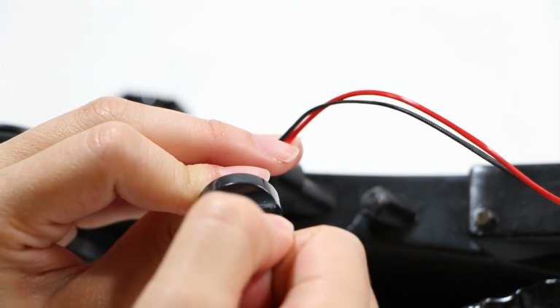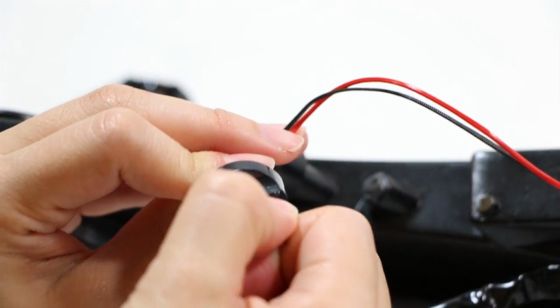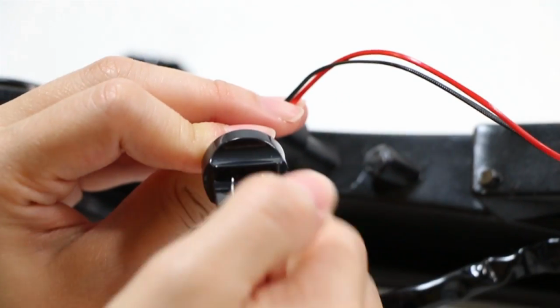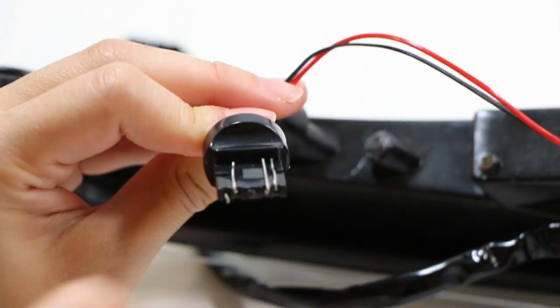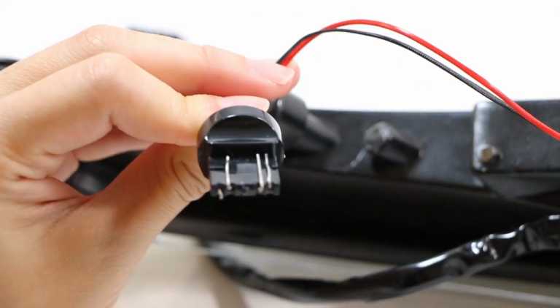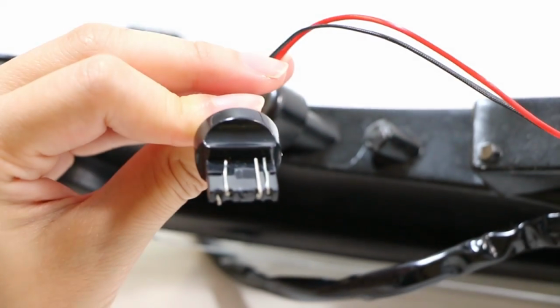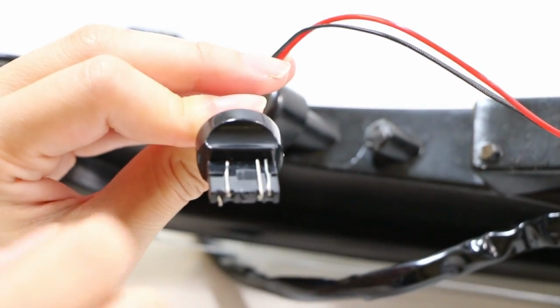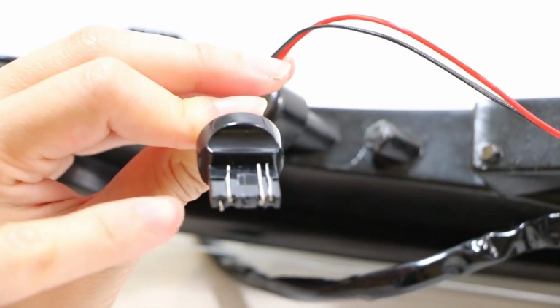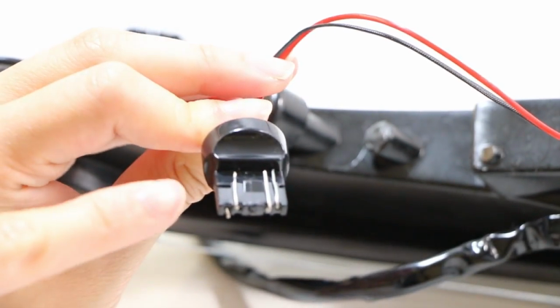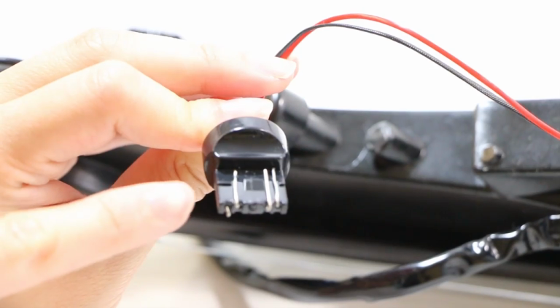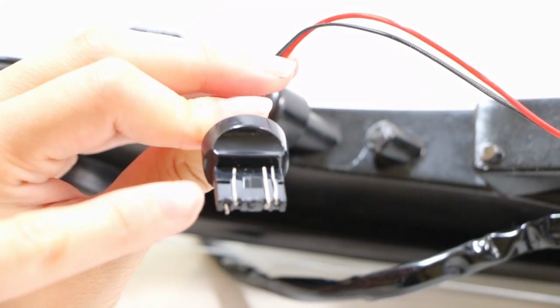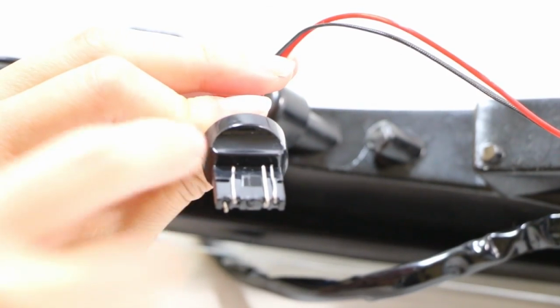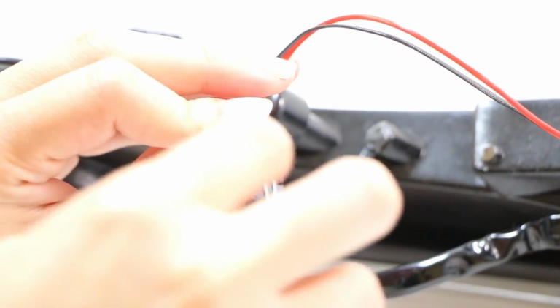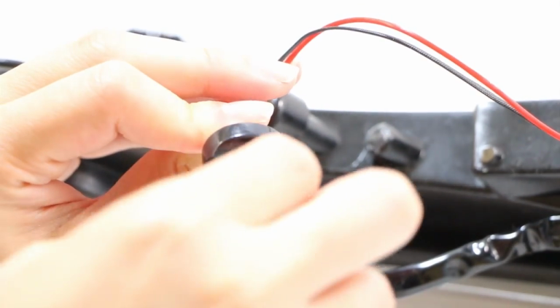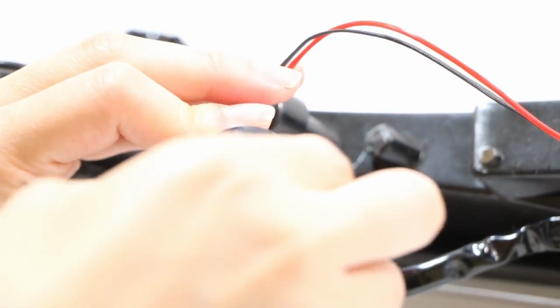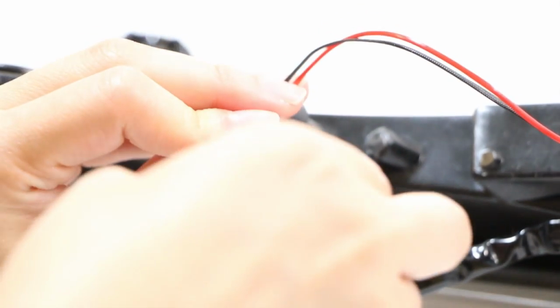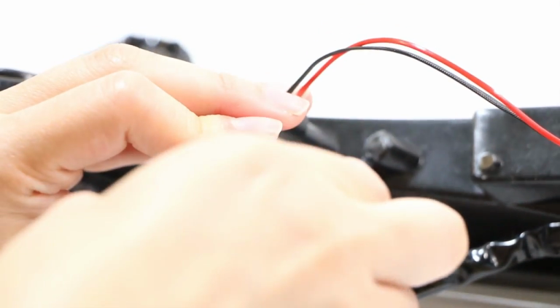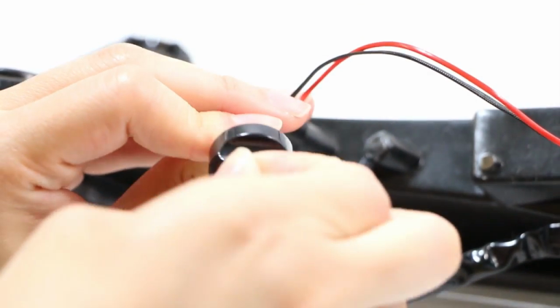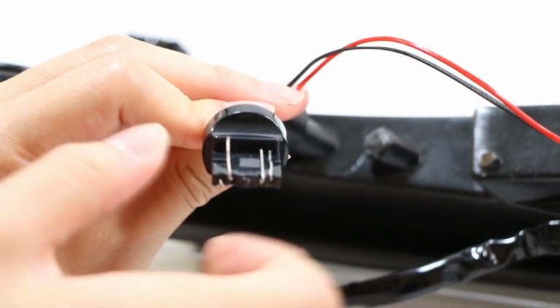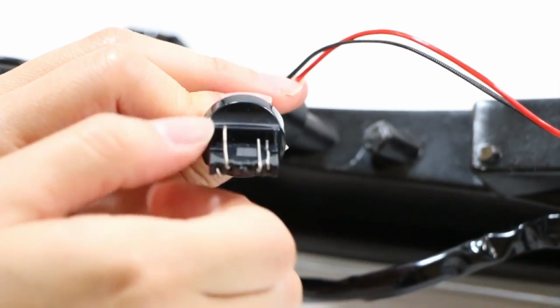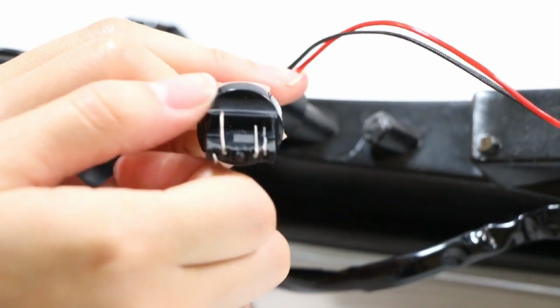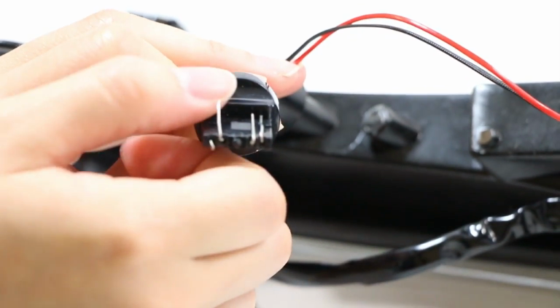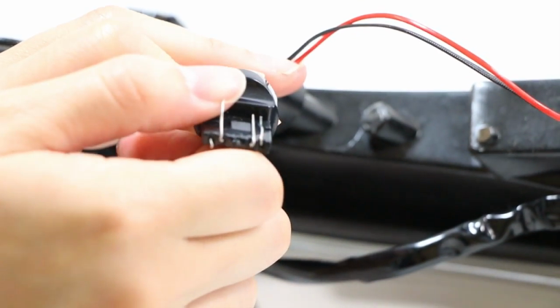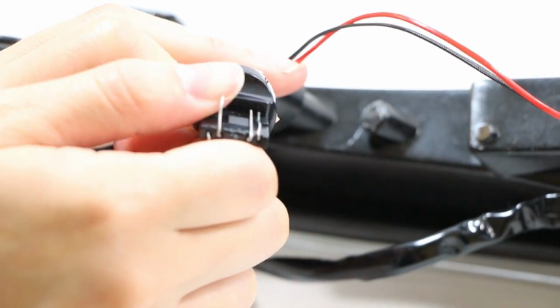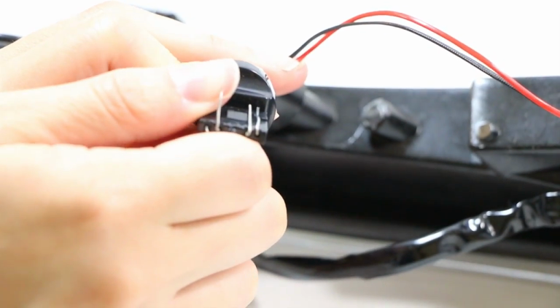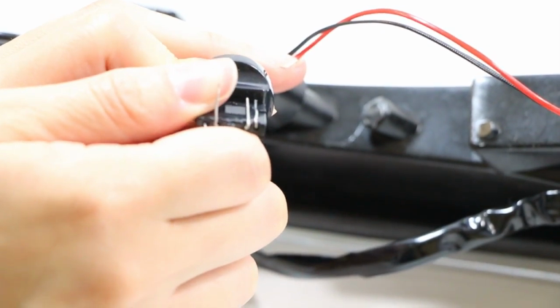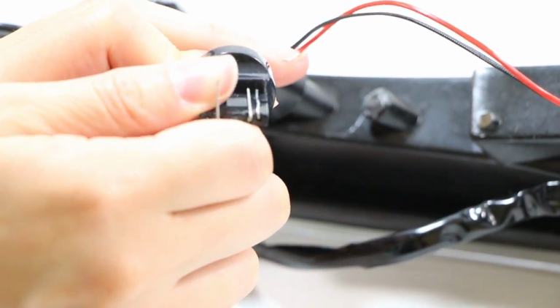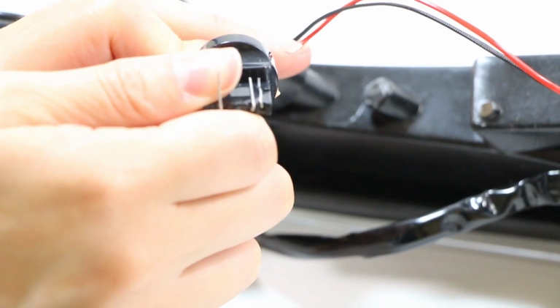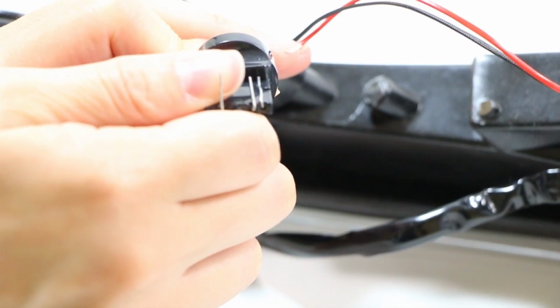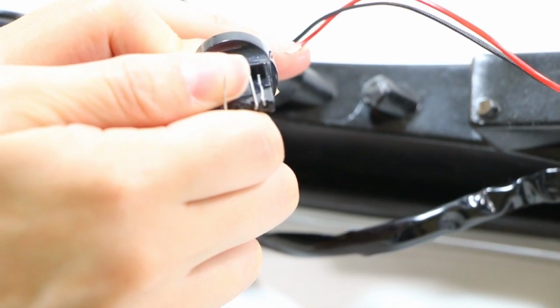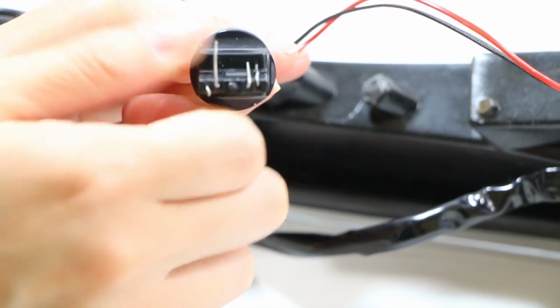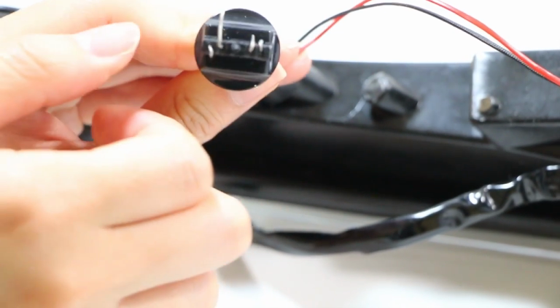Then you will have to repeat on the other side, so you do the same thing. Pull the pin up about 90 degrees, swivel, and push it down.